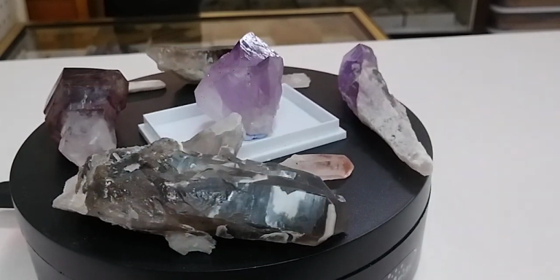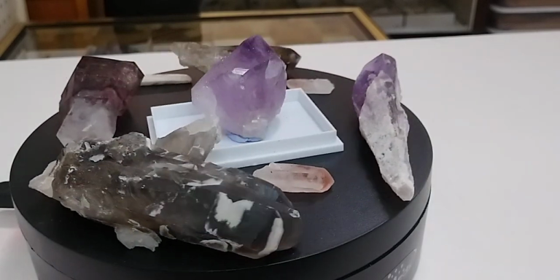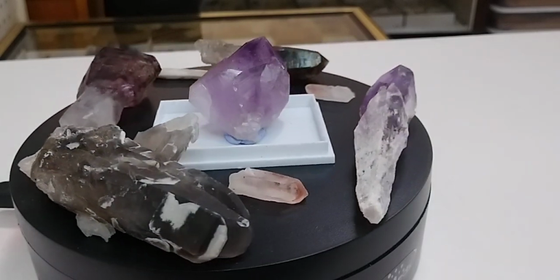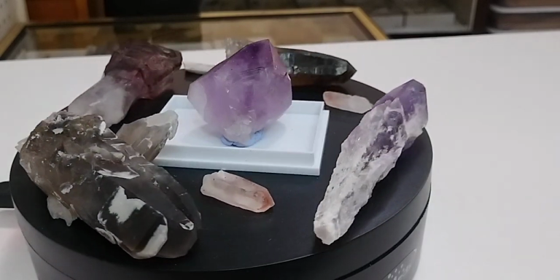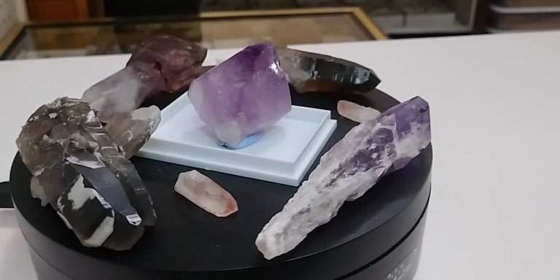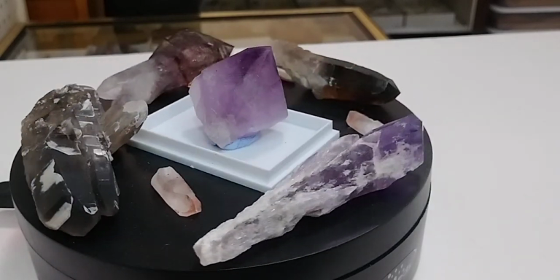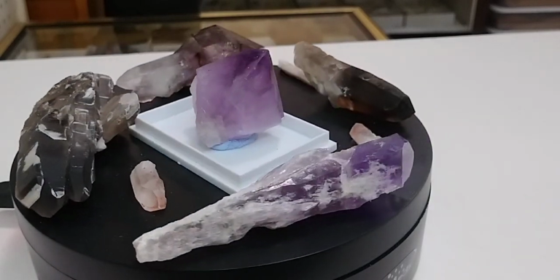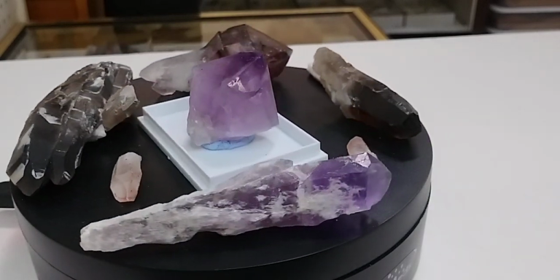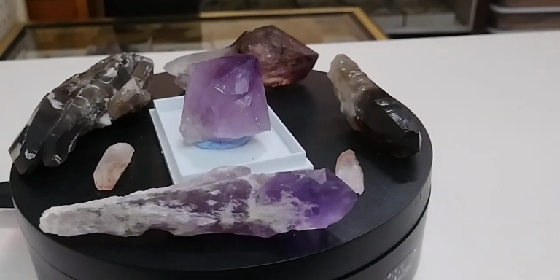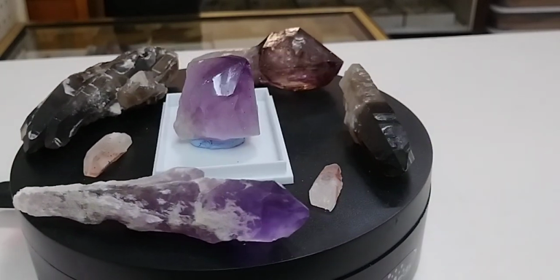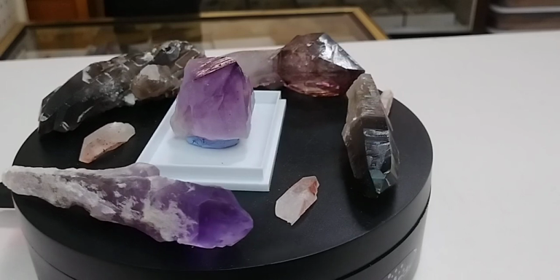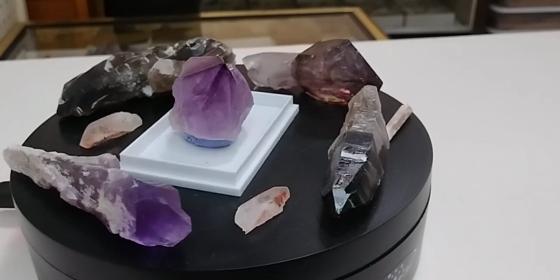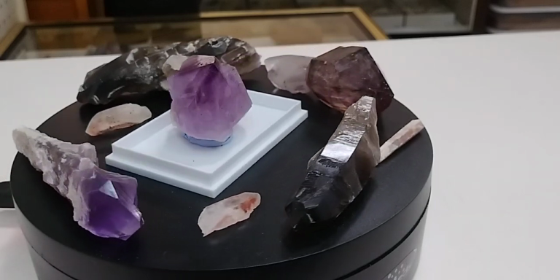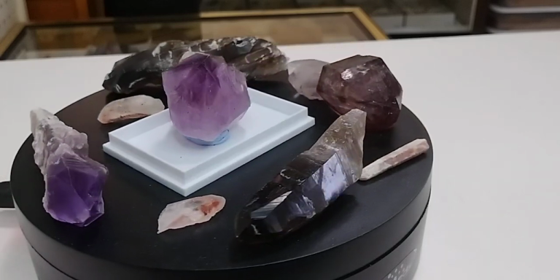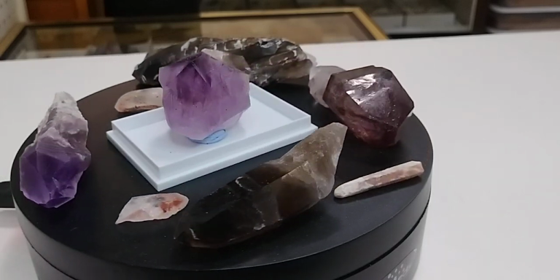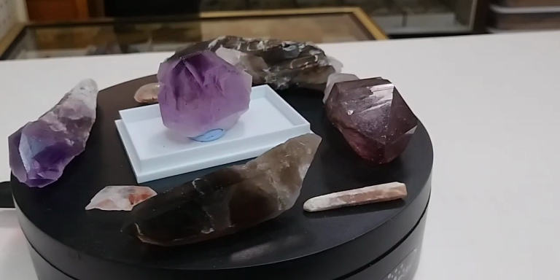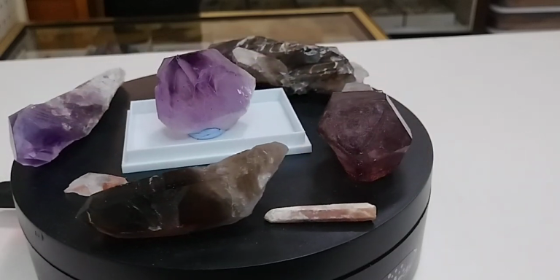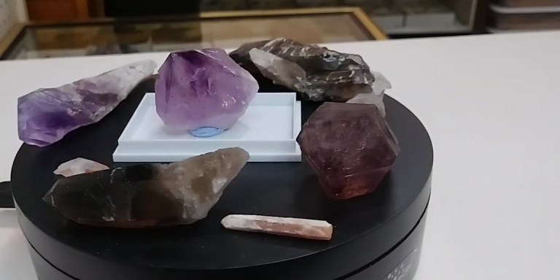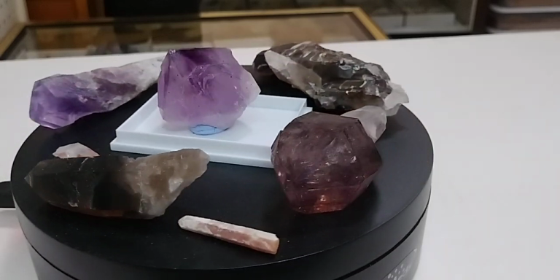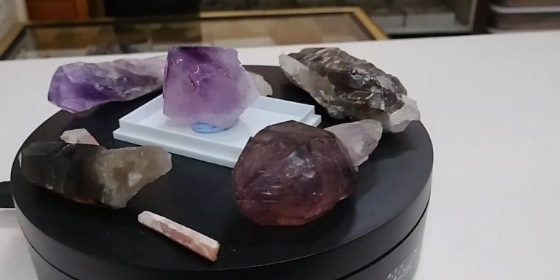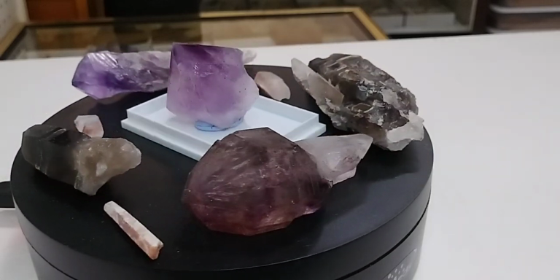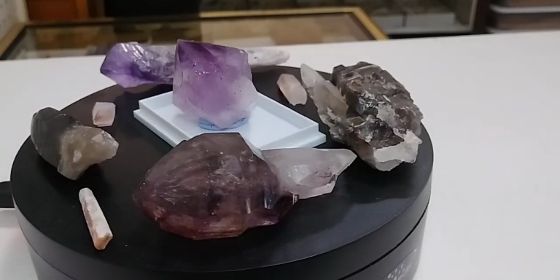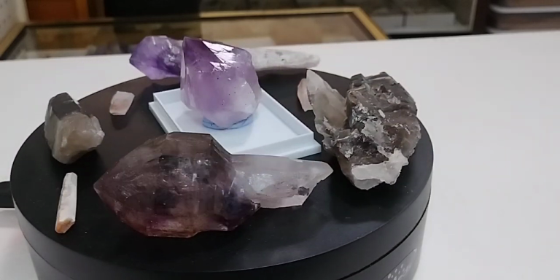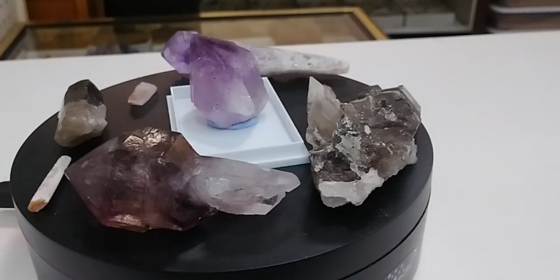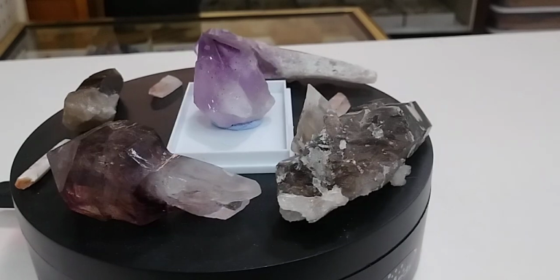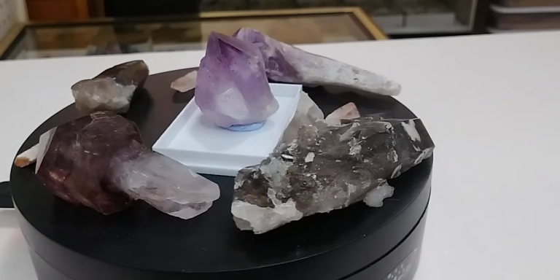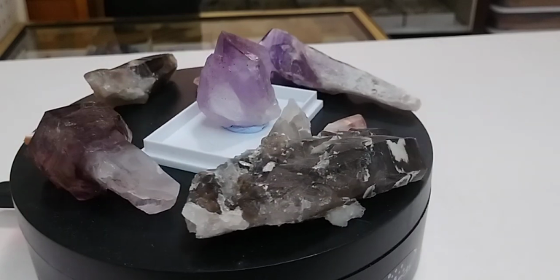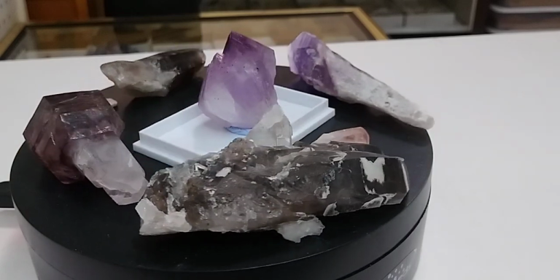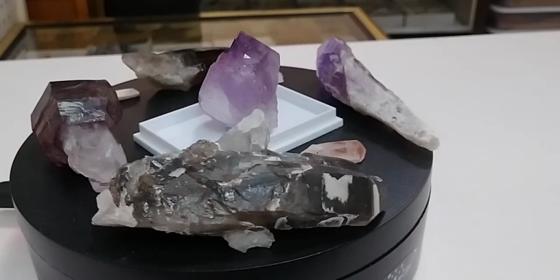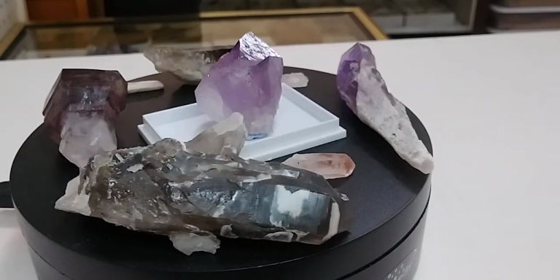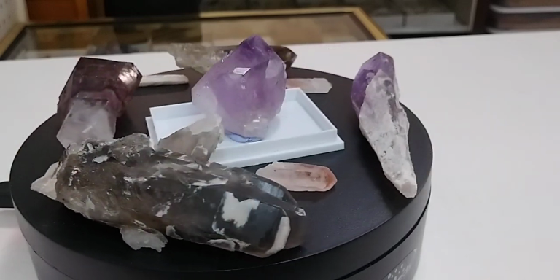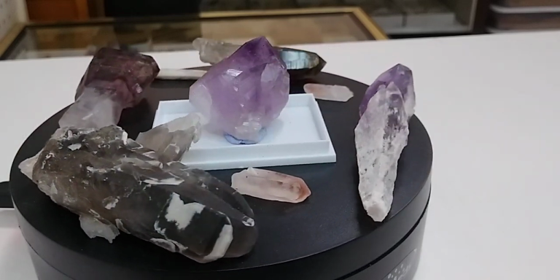Let me know in the comments what you think about these little quartz pieces, and please consider liking and subscribing while you're at it to get some more gem and mineral content. Thanks for watching and have a great day.